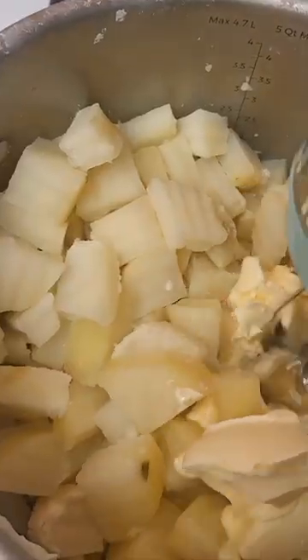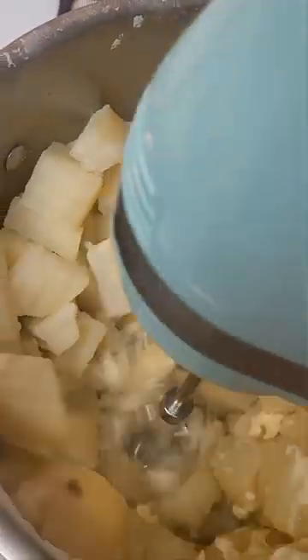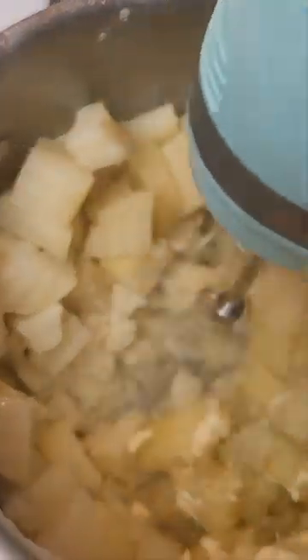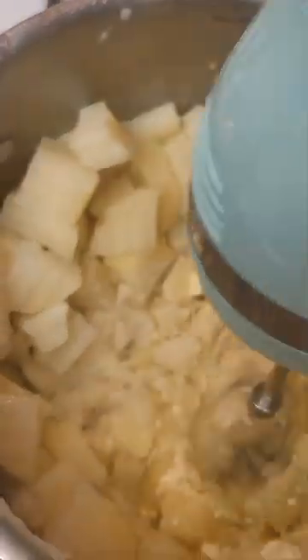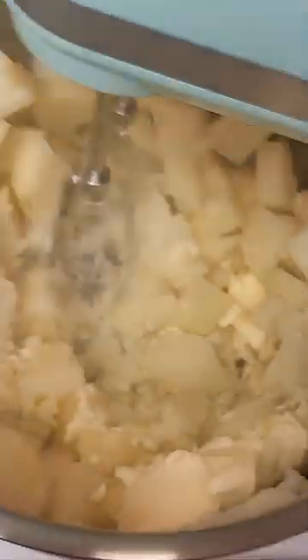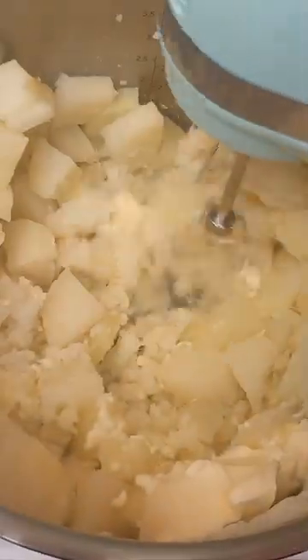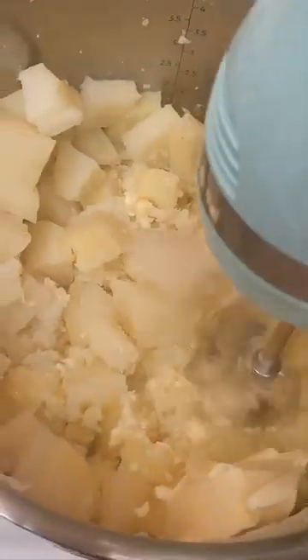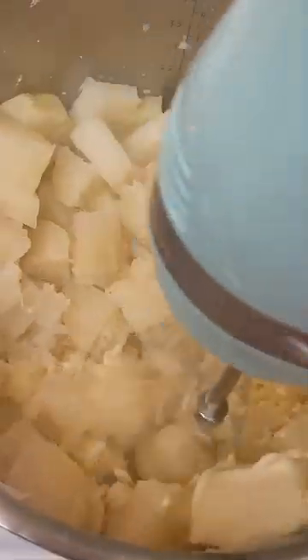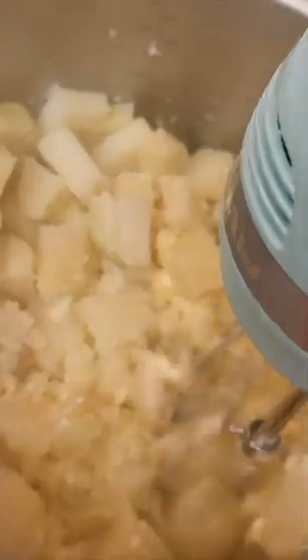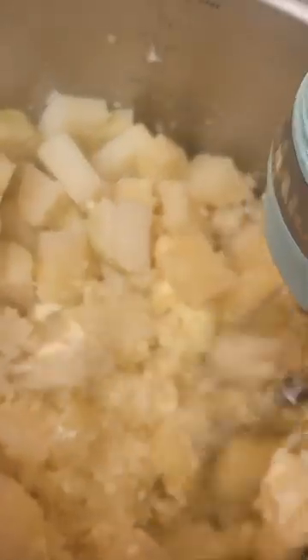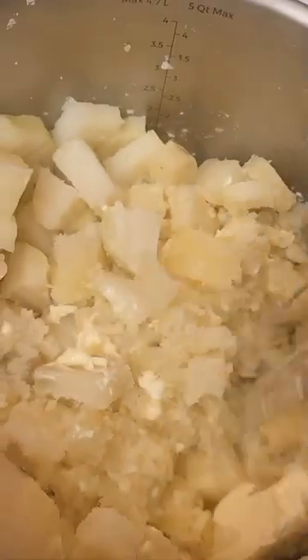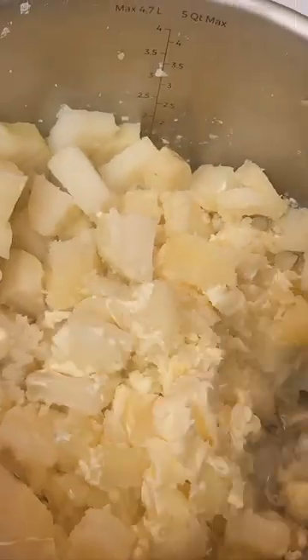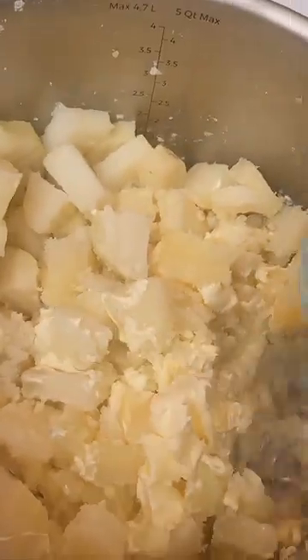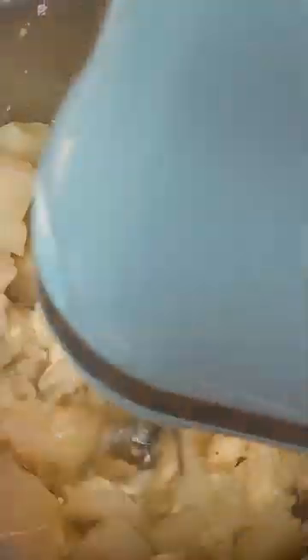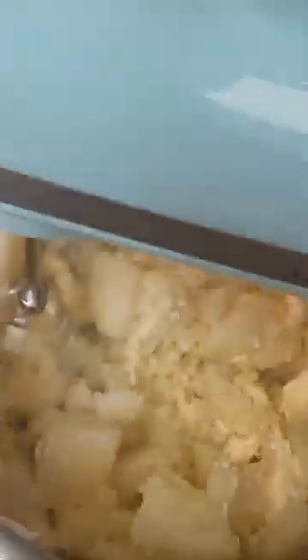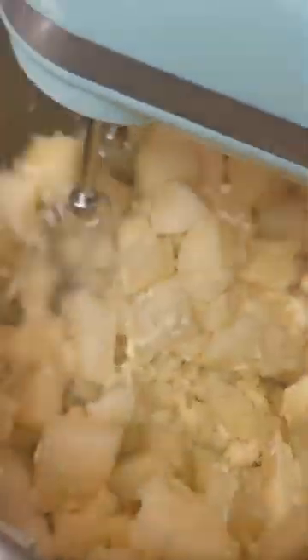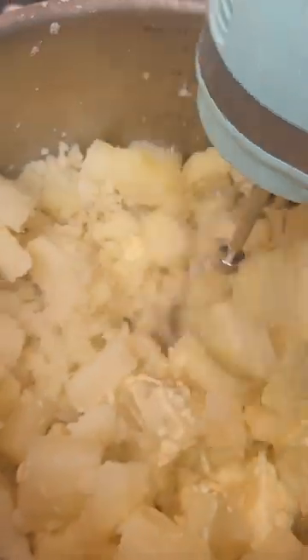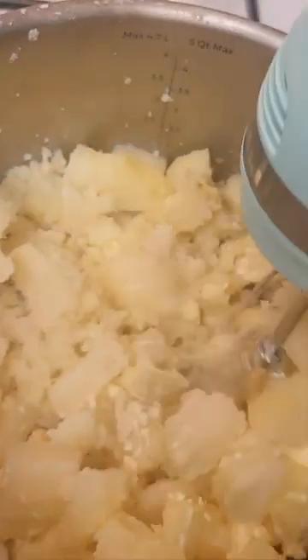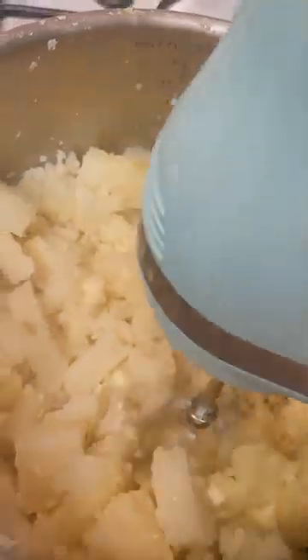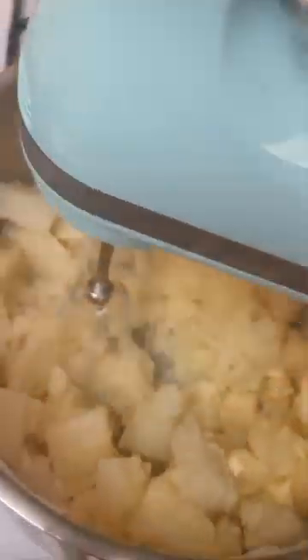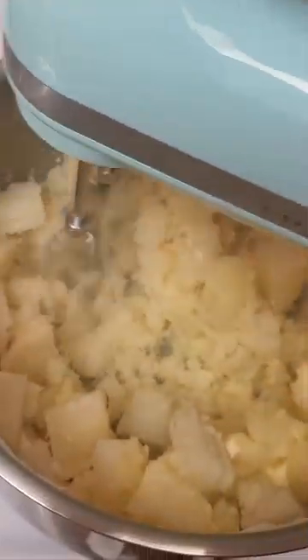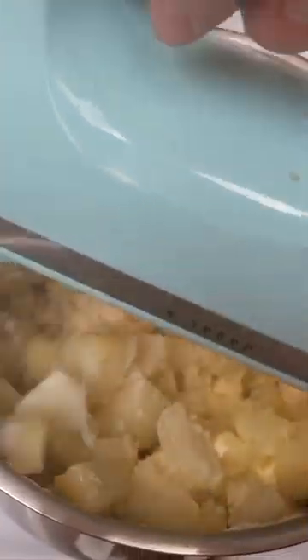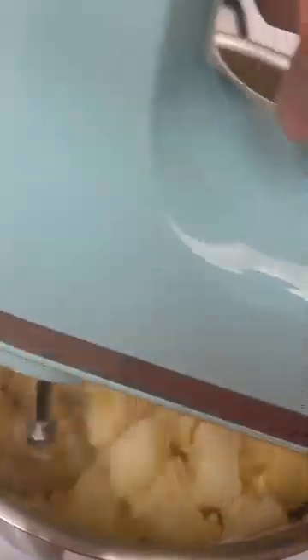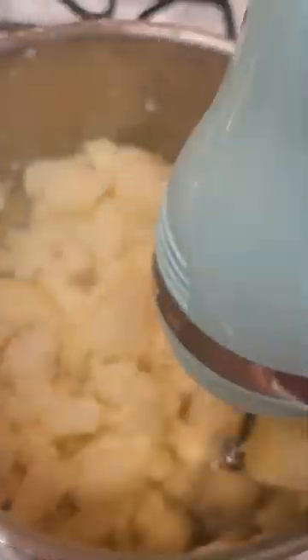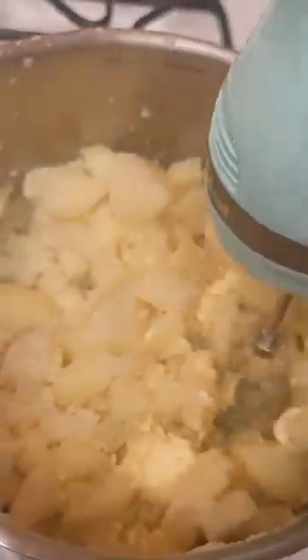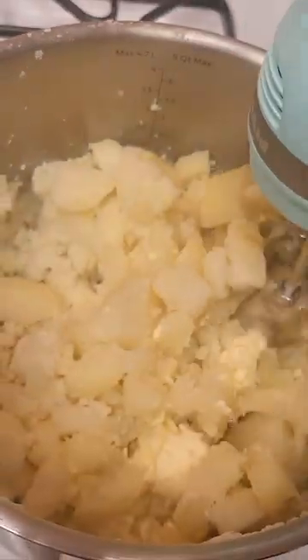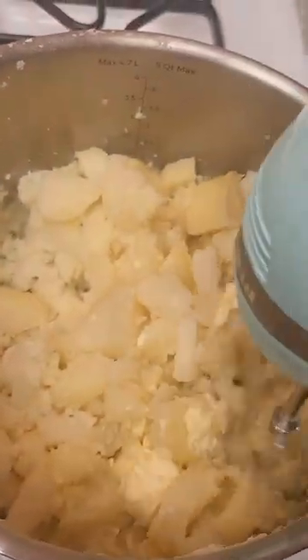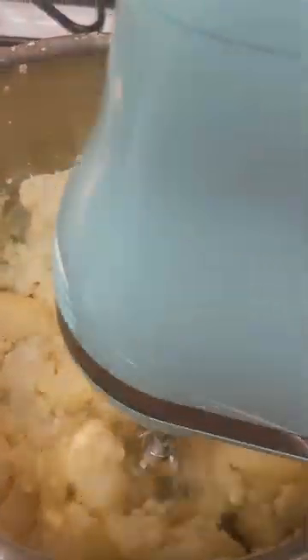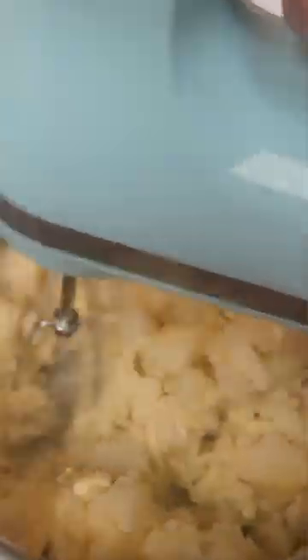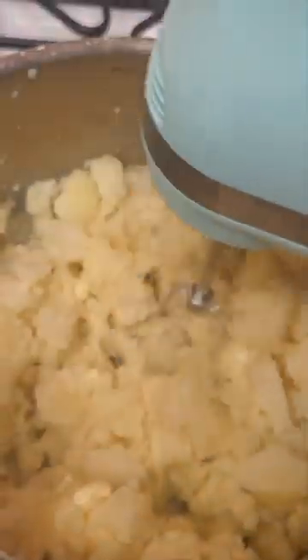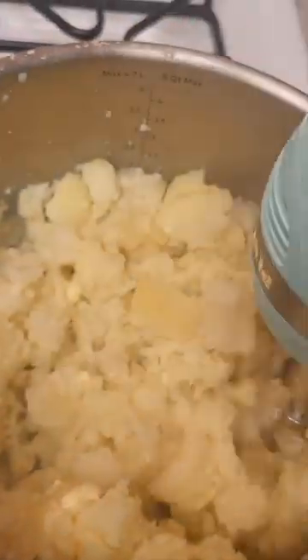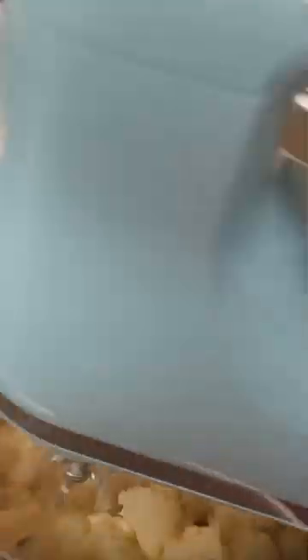Anyways, either take a potato masher and mash them up, or do like me and use a mixer. I usually like to beat them like they owe me money, since we're on the subject.